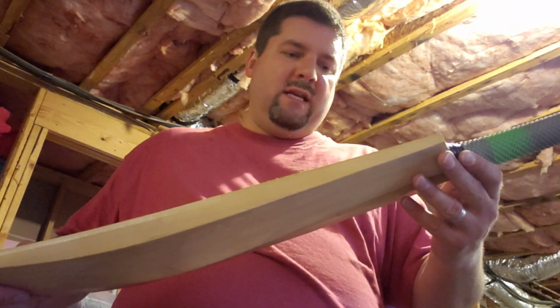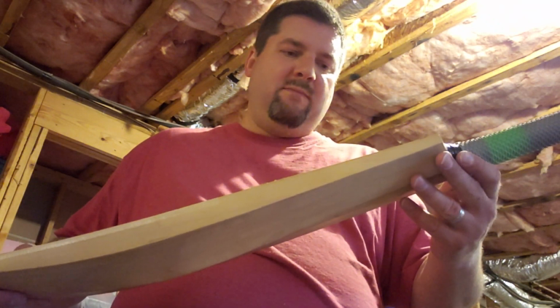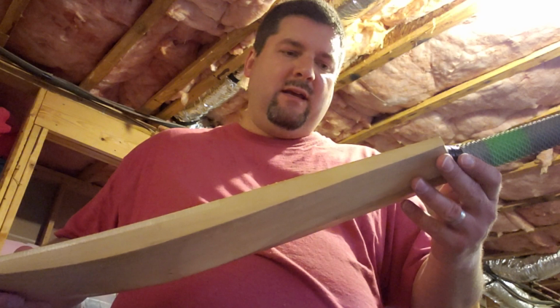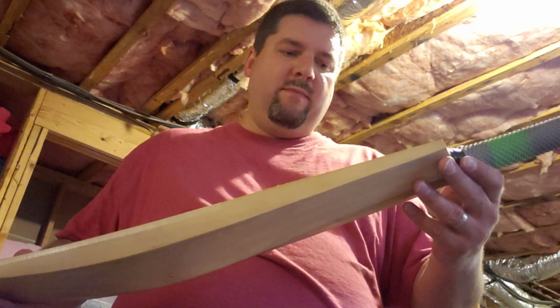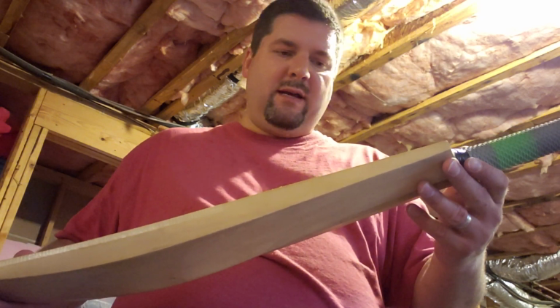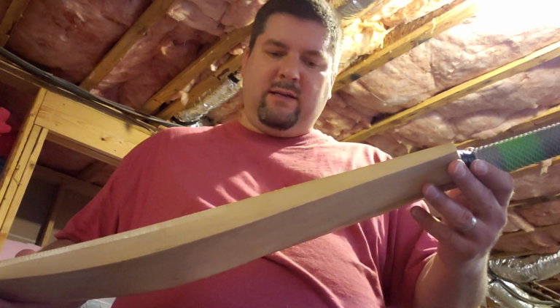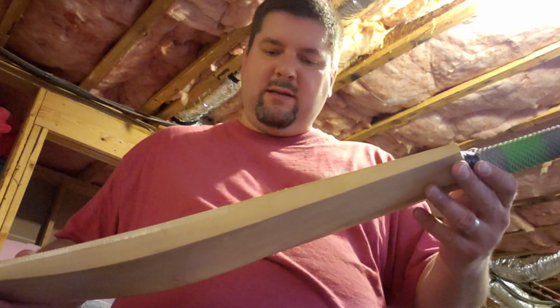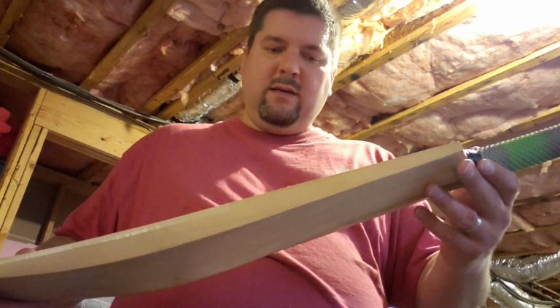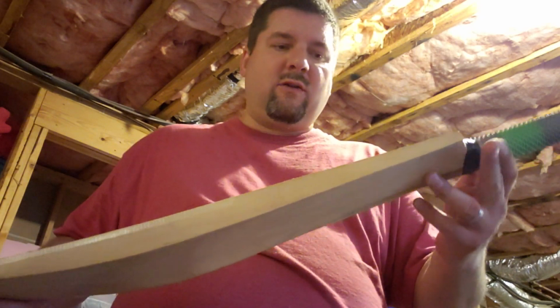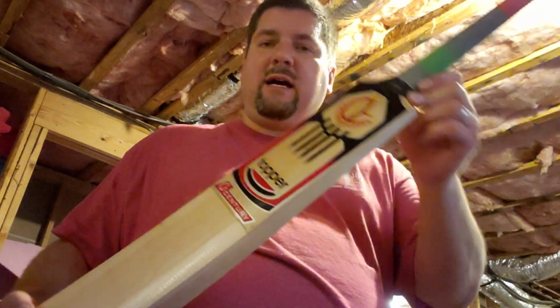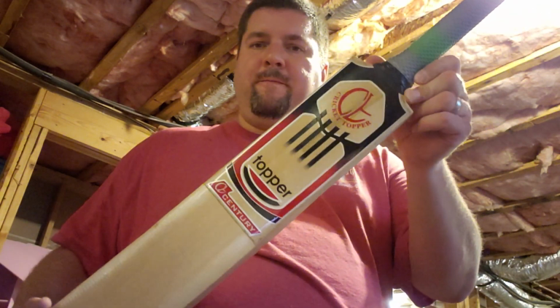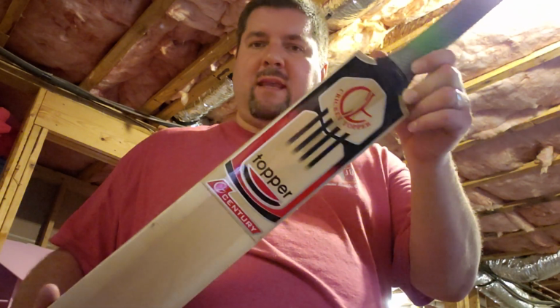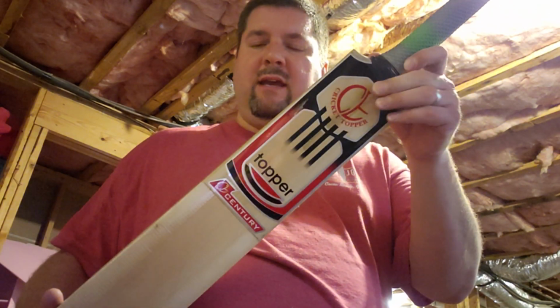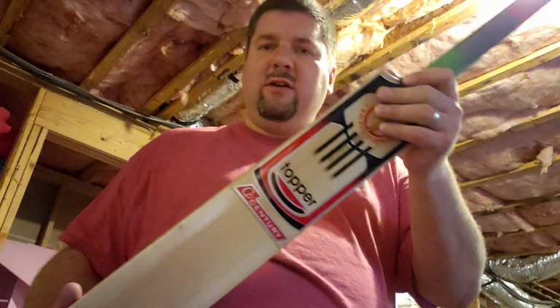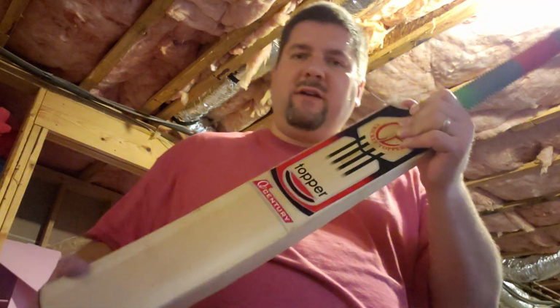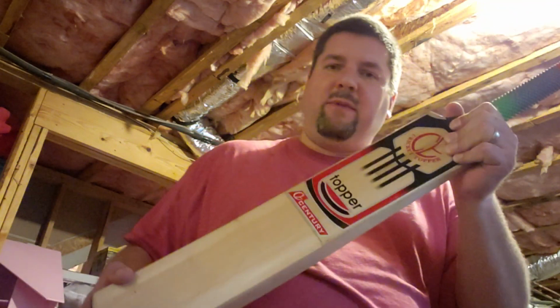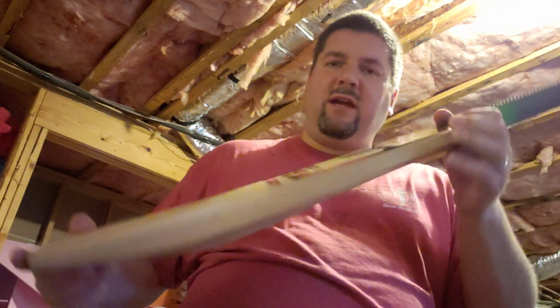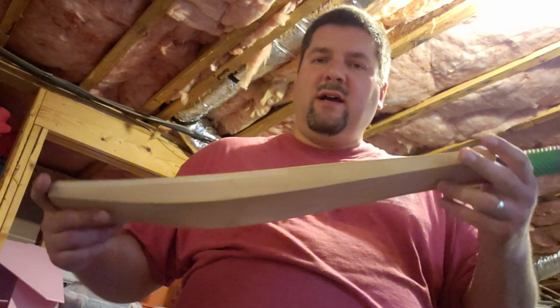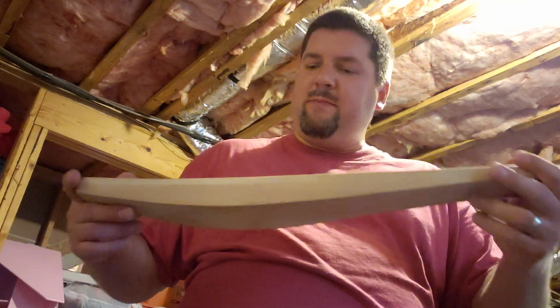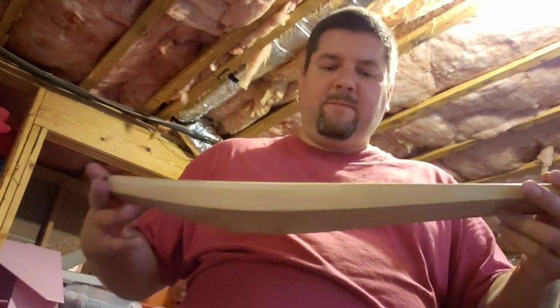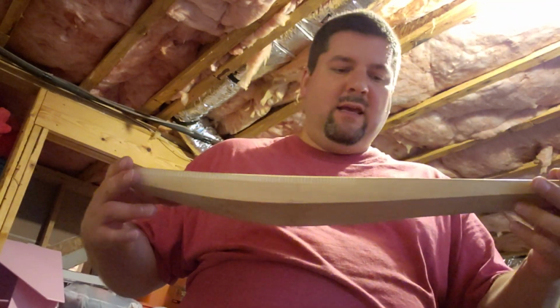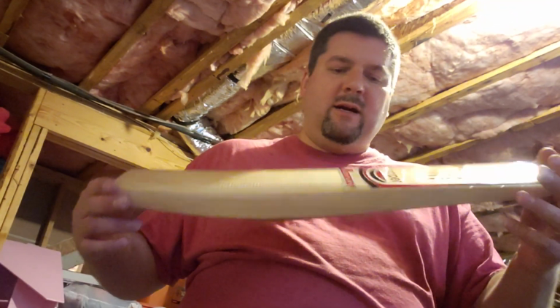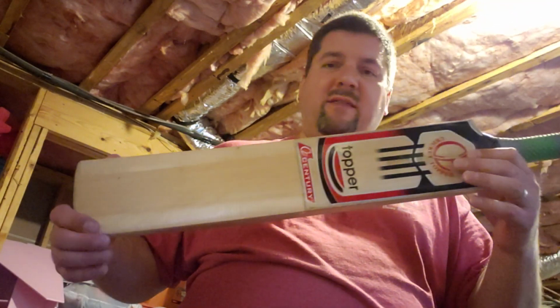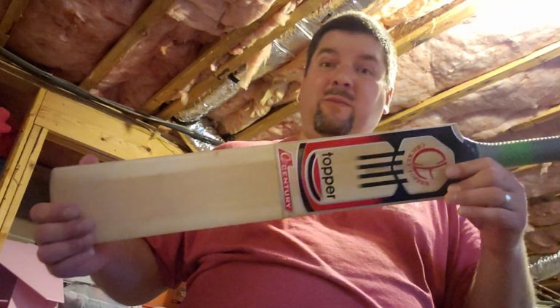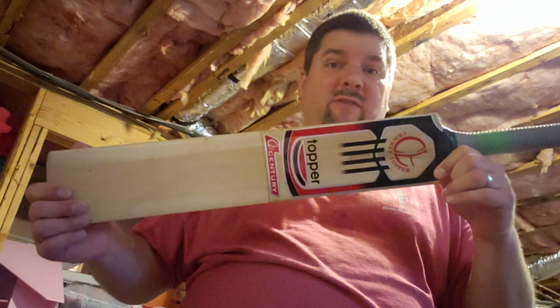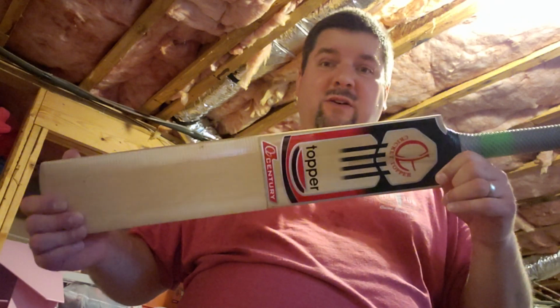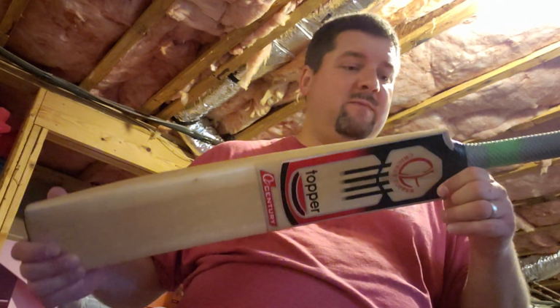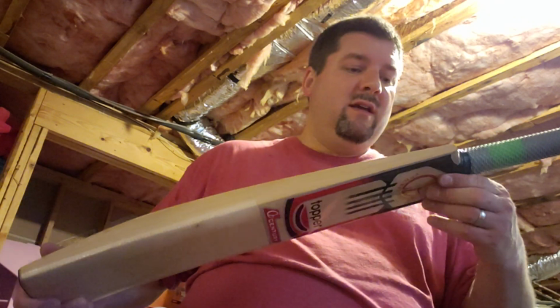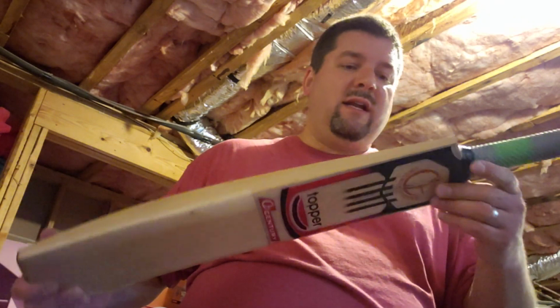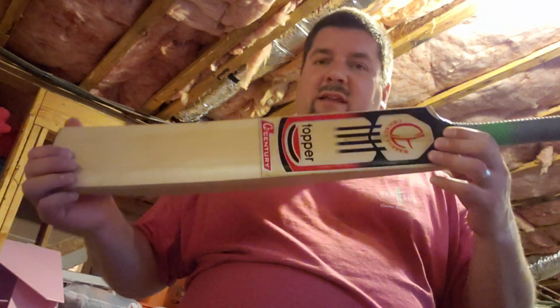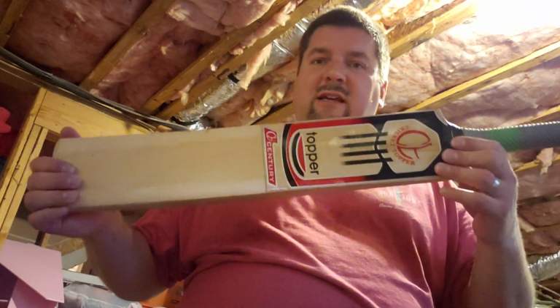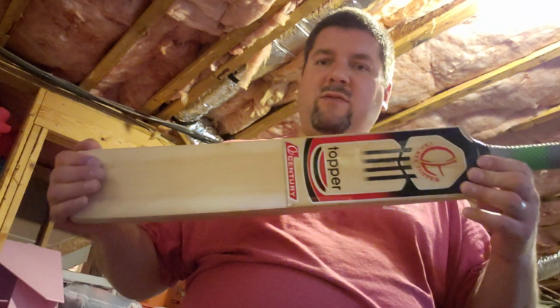It's actually made by Cricket Topper. For those who don't know, I believe they're a custom bat company. I think the only place you can find them is on Facebook — not many of these in the US right now.